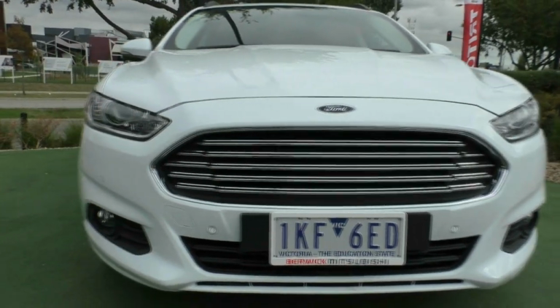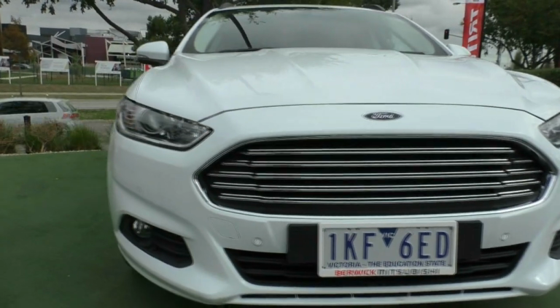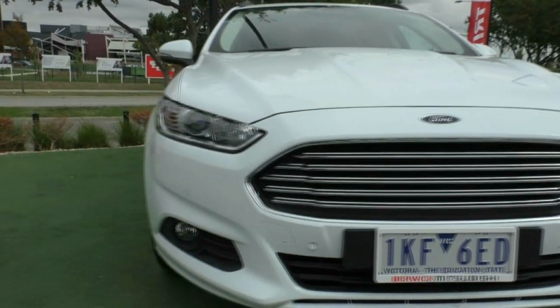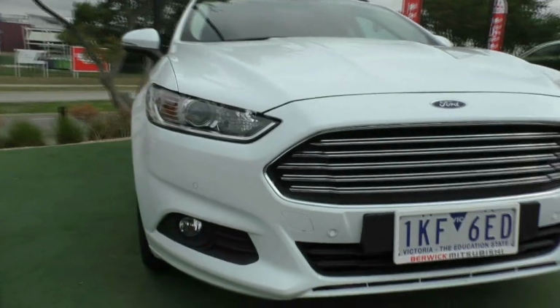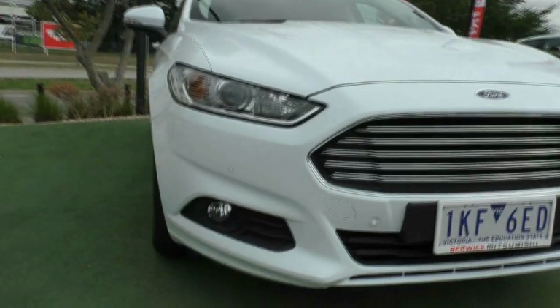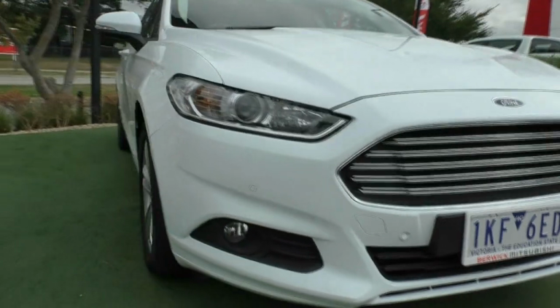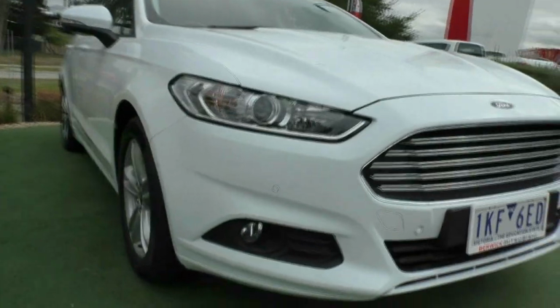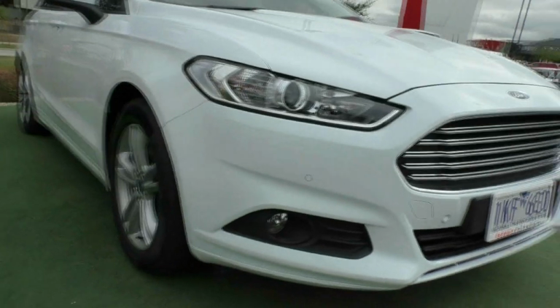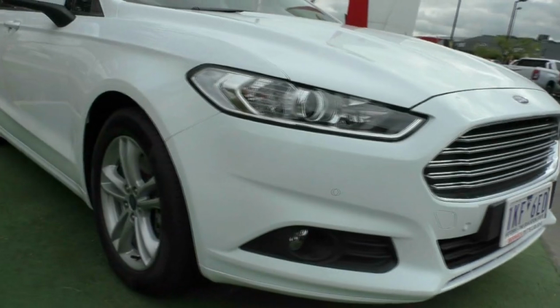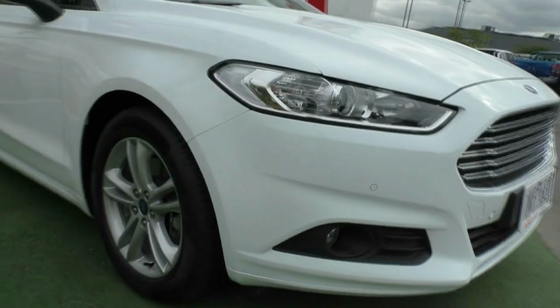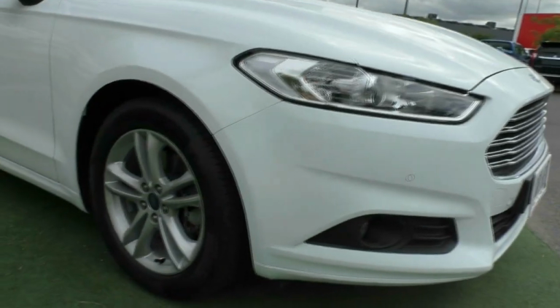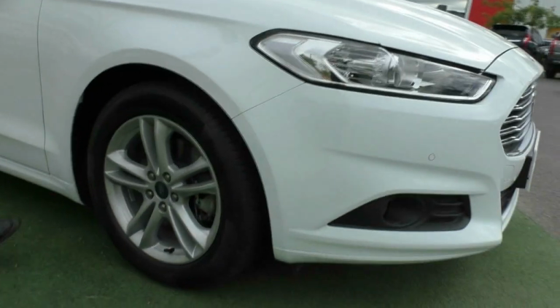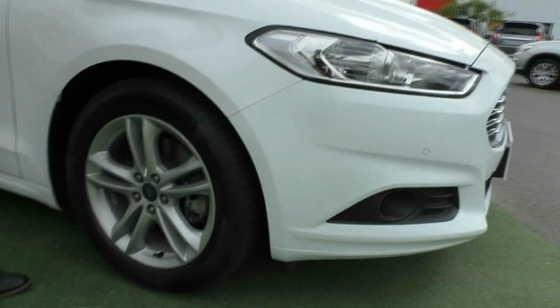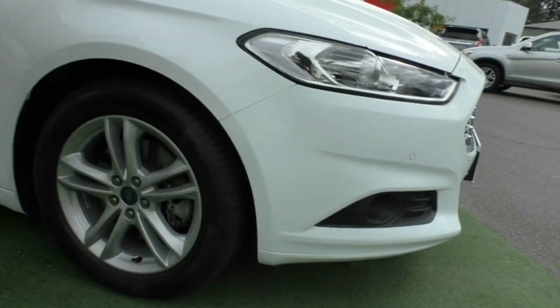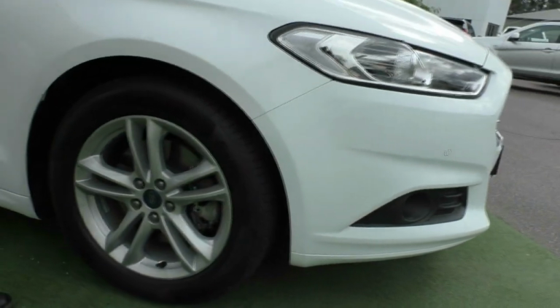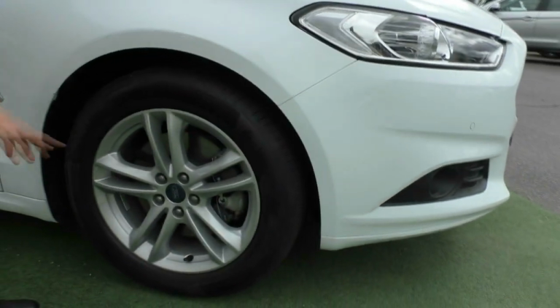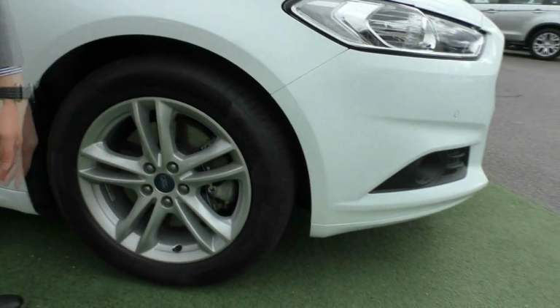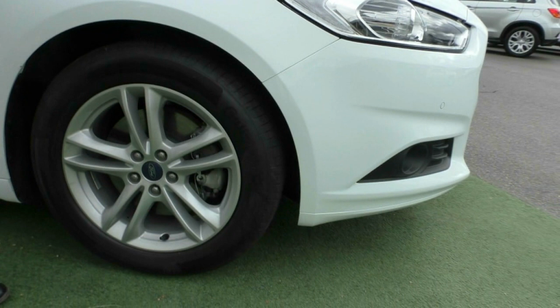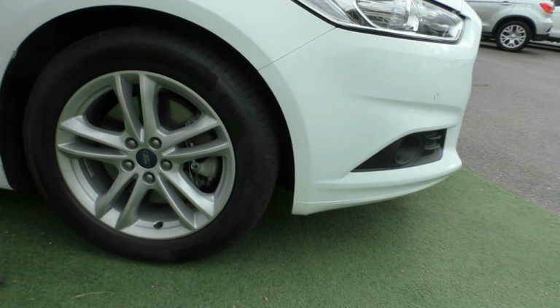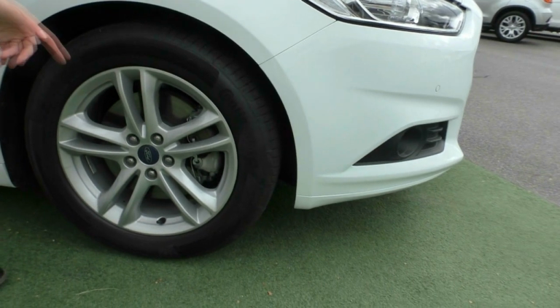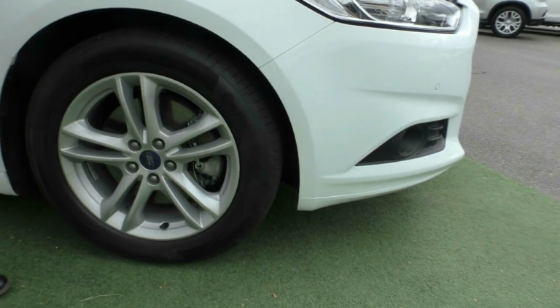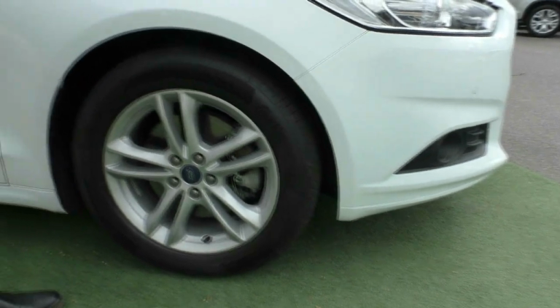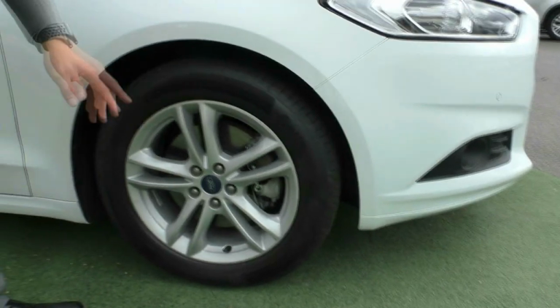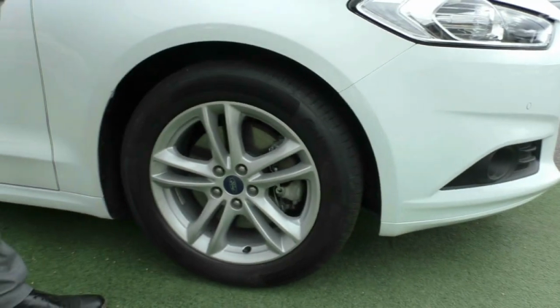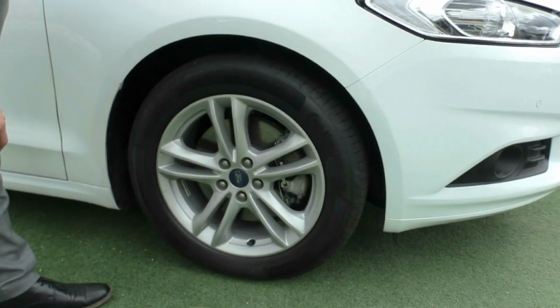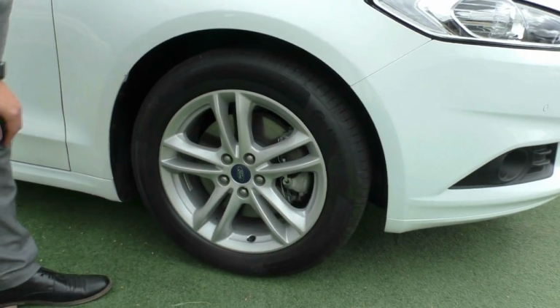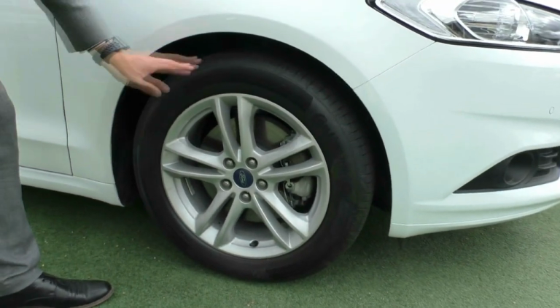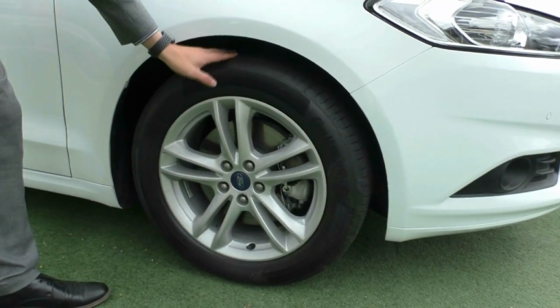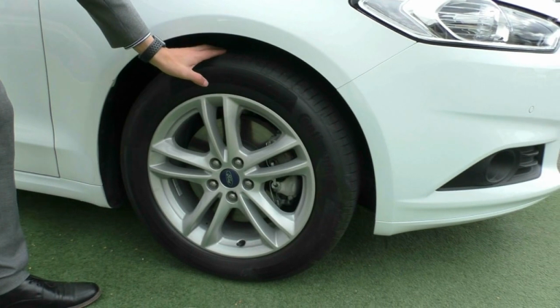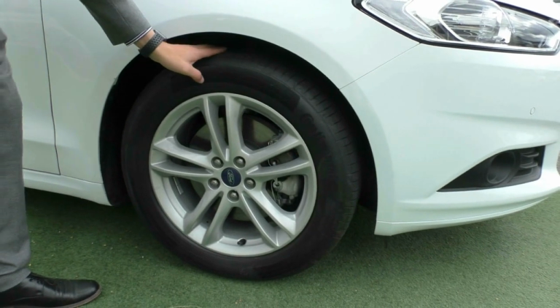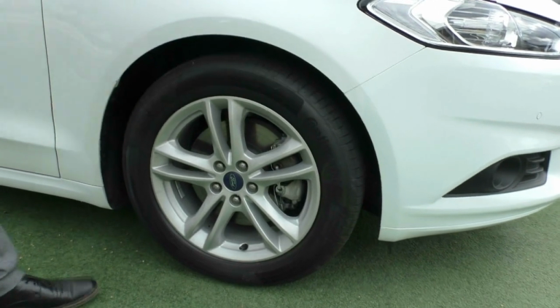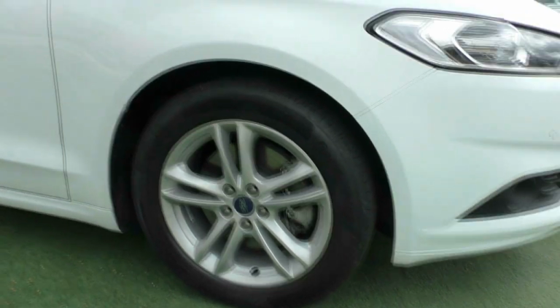We'll work our way around to the driver's side of the vehicle now where we'll stop at our first wheel. As you can see this wheel is in really good condition, there's no major marks or anything worth pointing out except for a bit of dust that obviously will be cleaned. And you've got pretty much brand new tyres on the front of the vehicle as well.